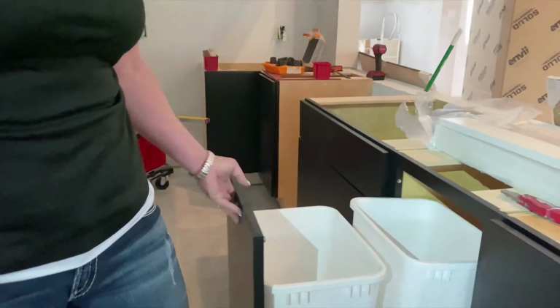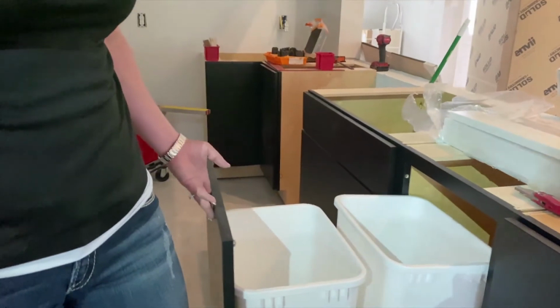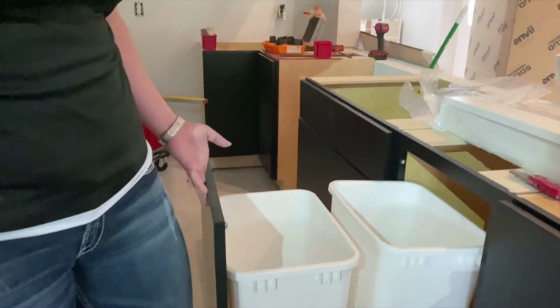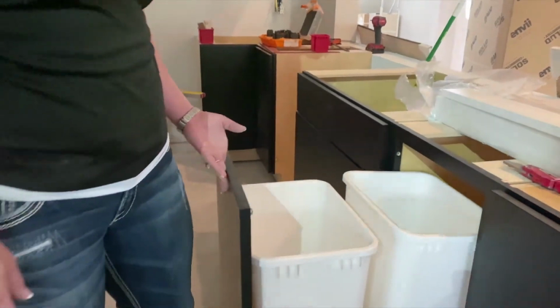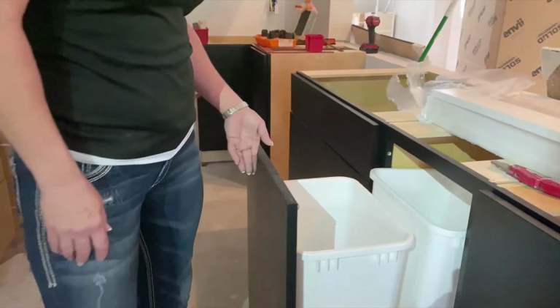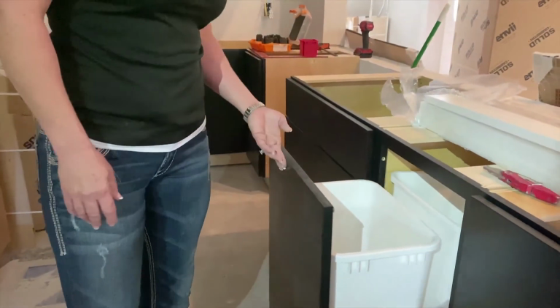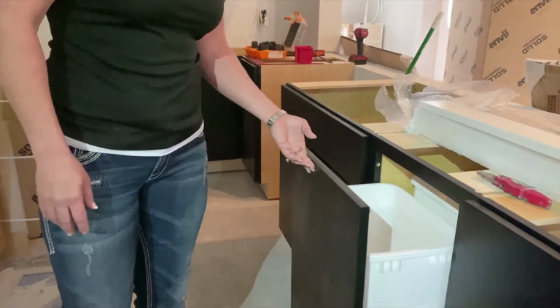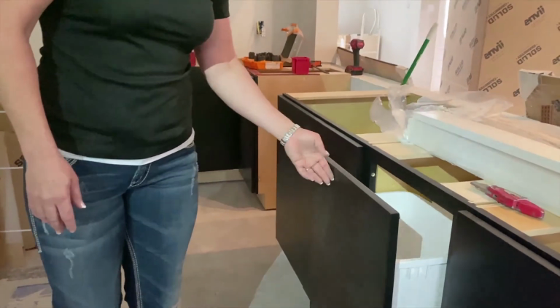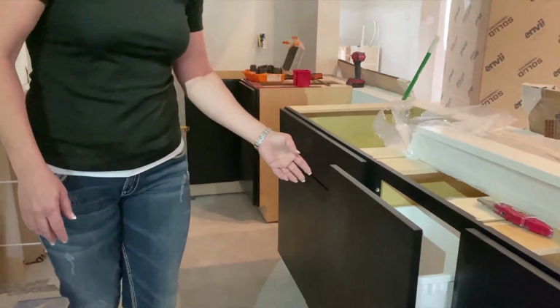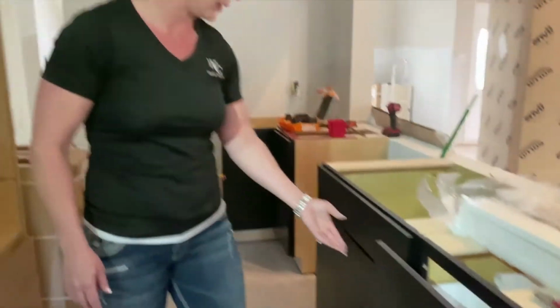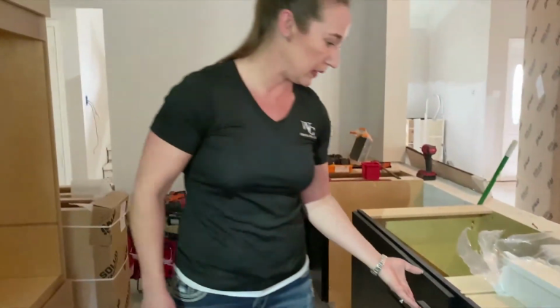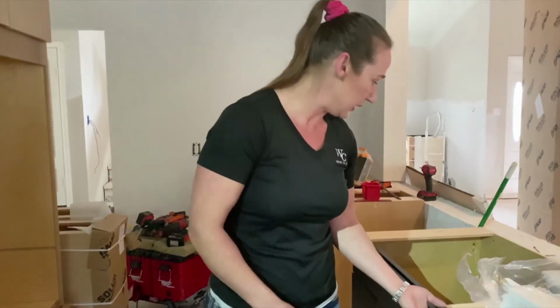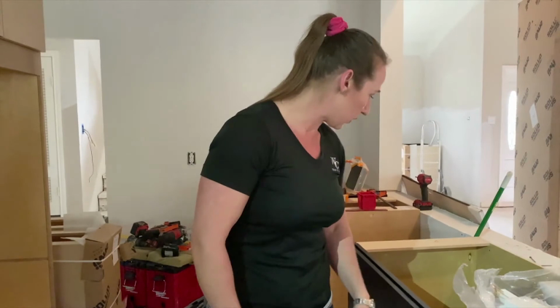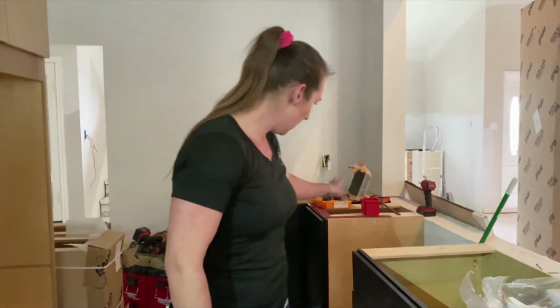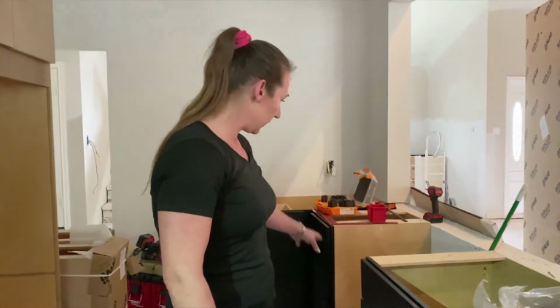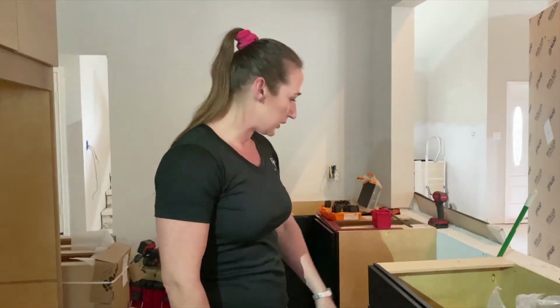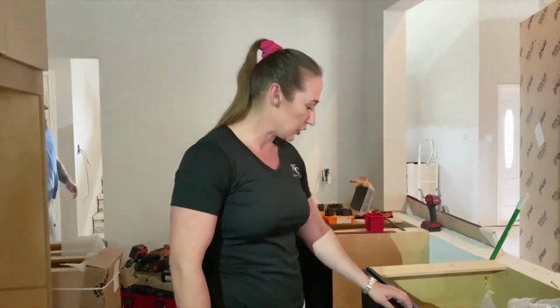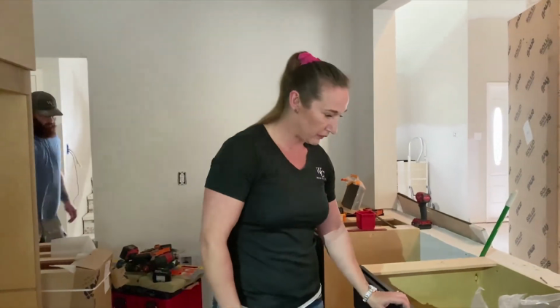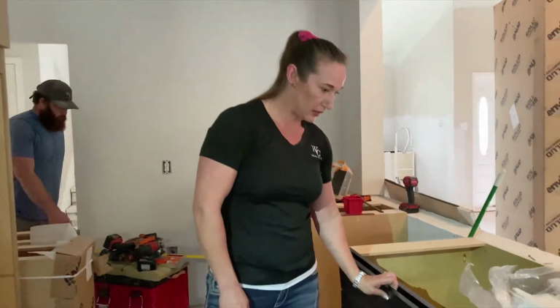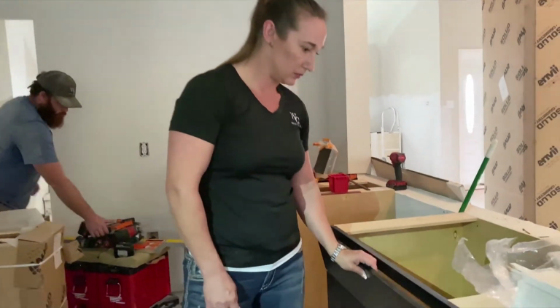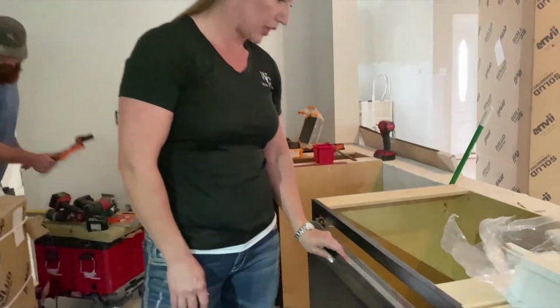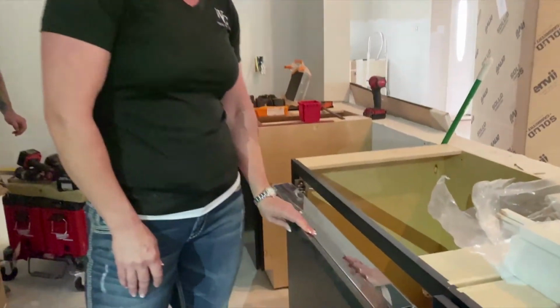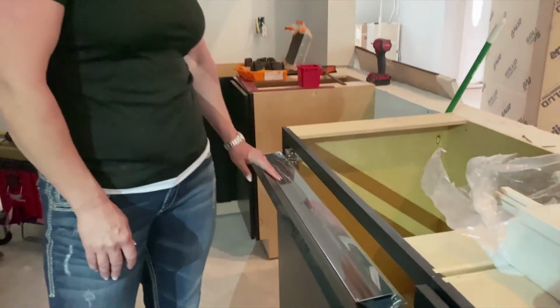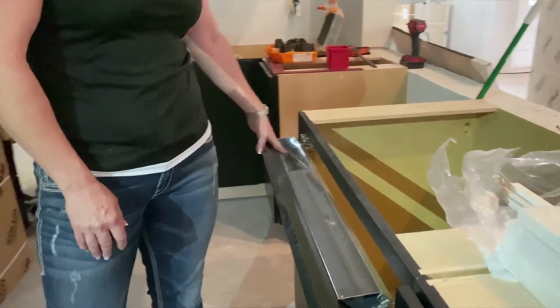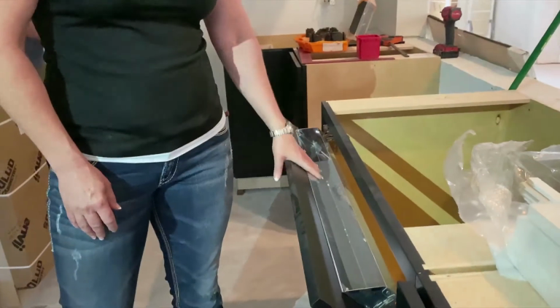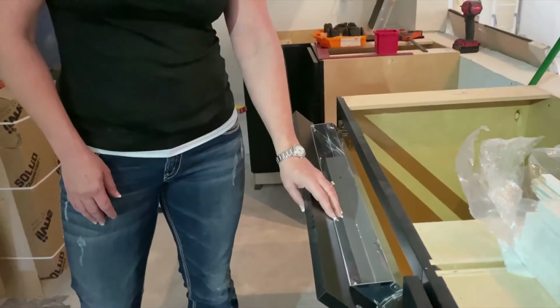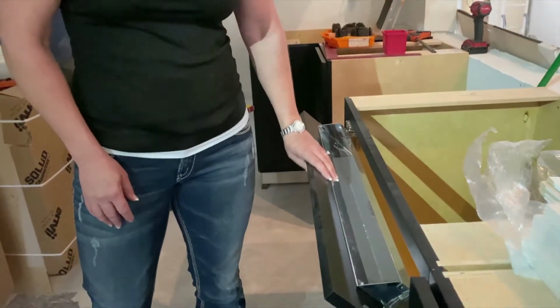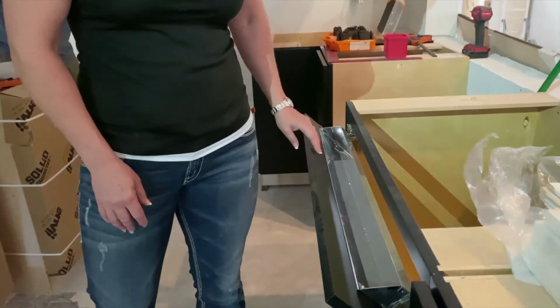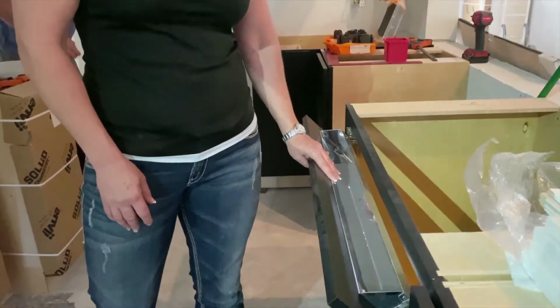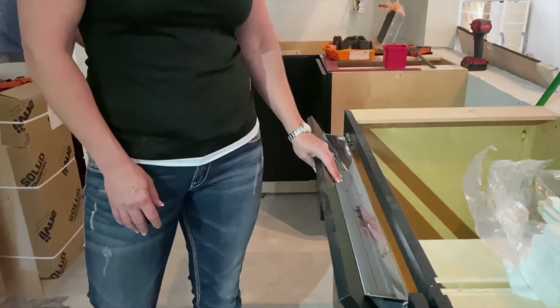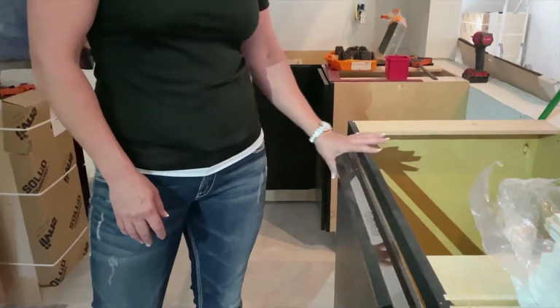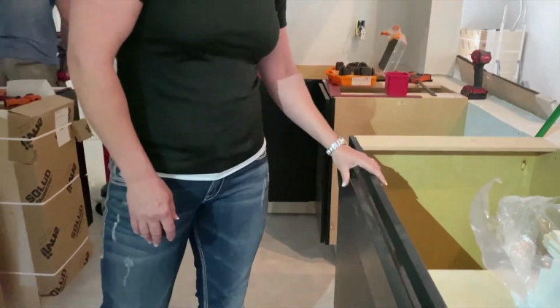We have our double trash pullout here. Again, all soft-close. We situated this next to the sink so that there could be ease for loading into the dishwasher. We've also got a little tray pullout here for sponges — so you don't have all the junk on your counter.